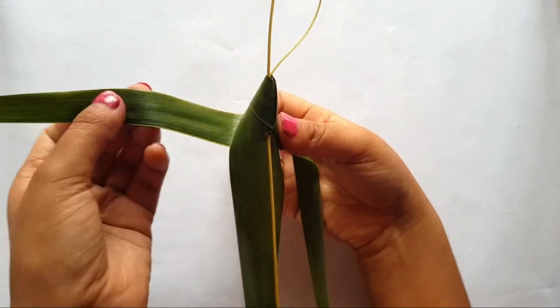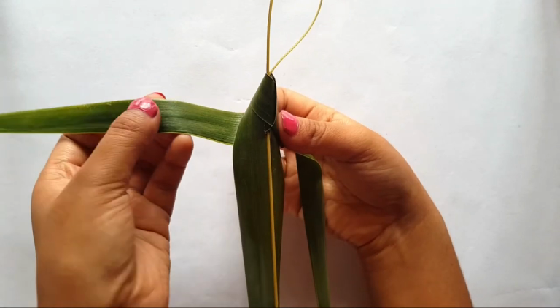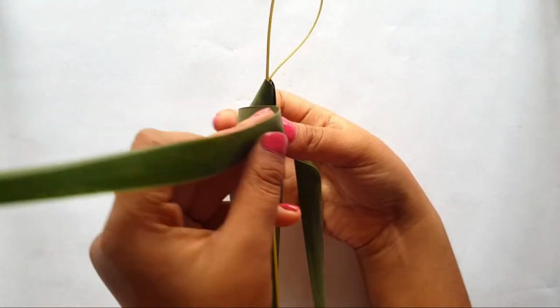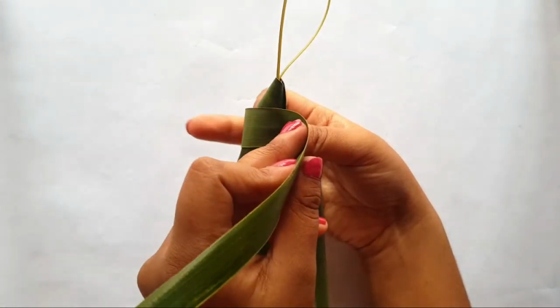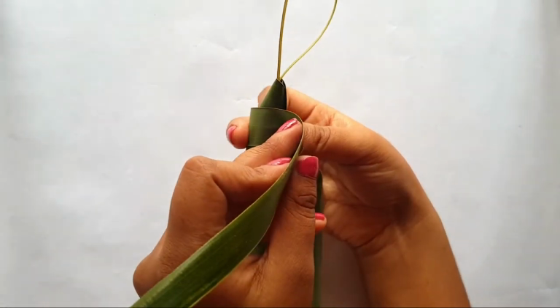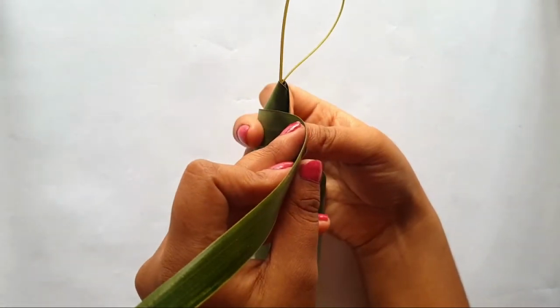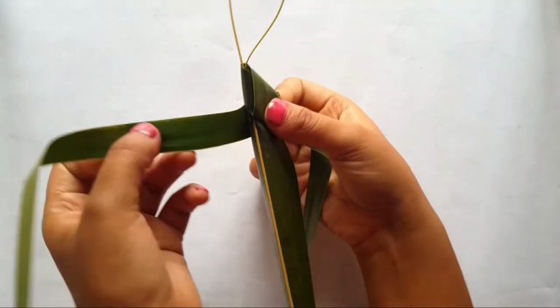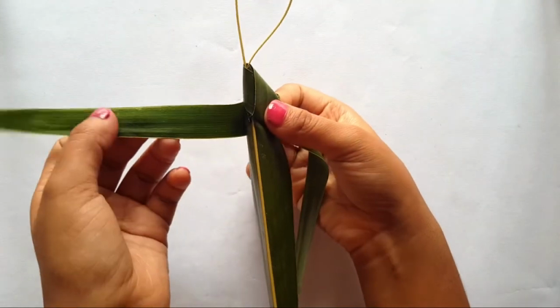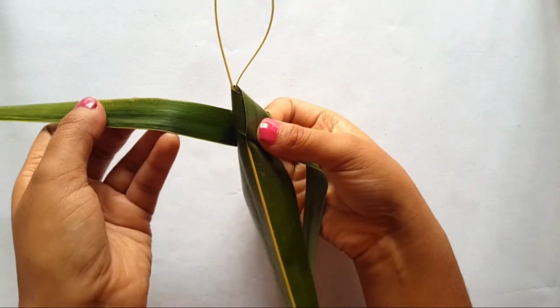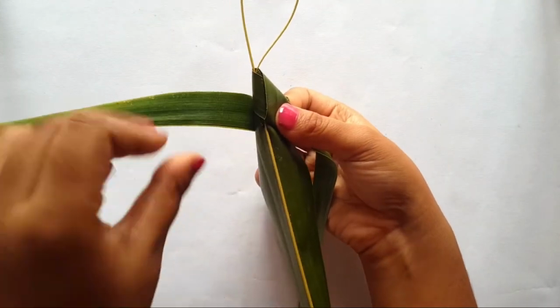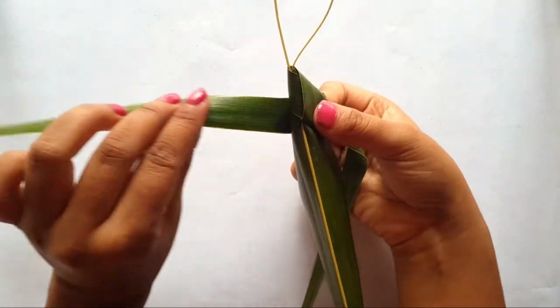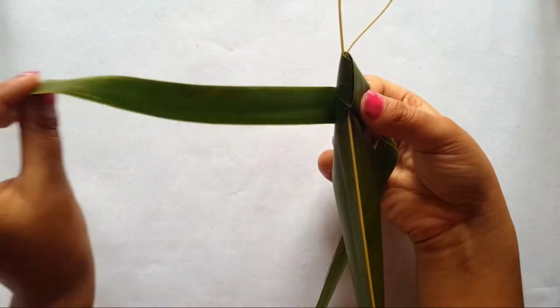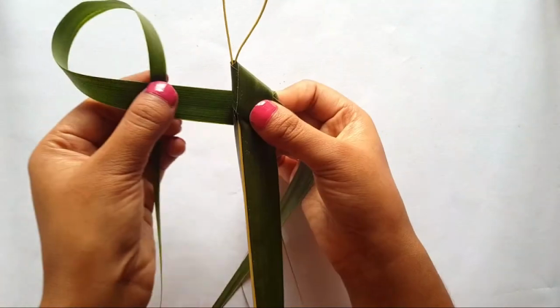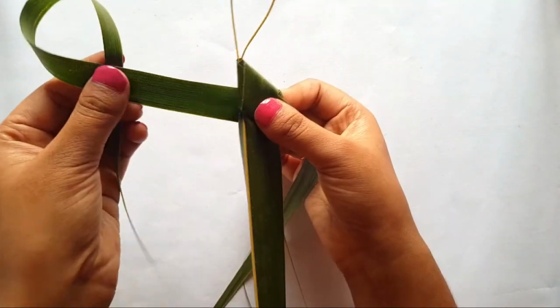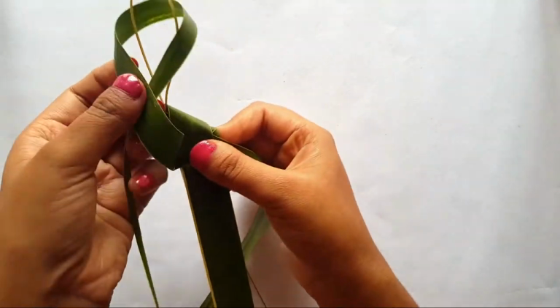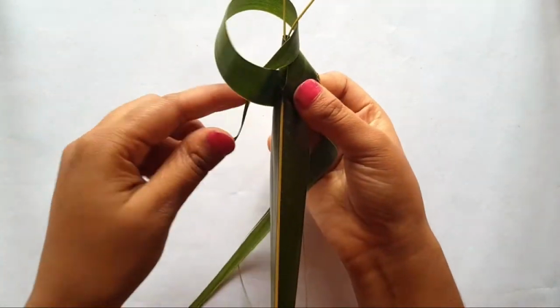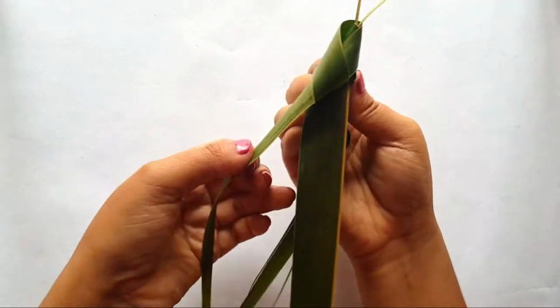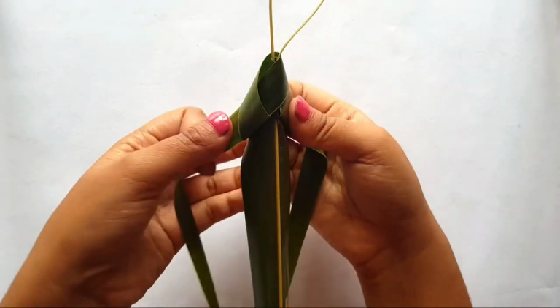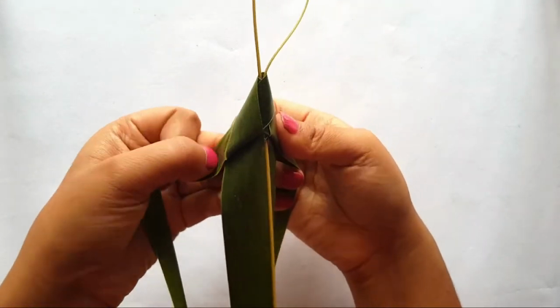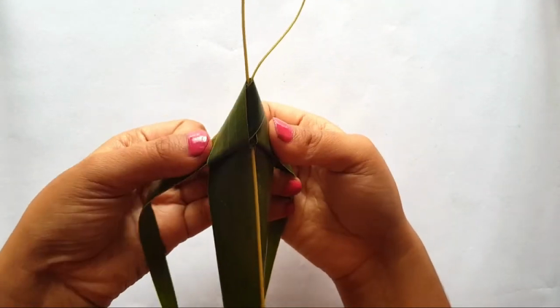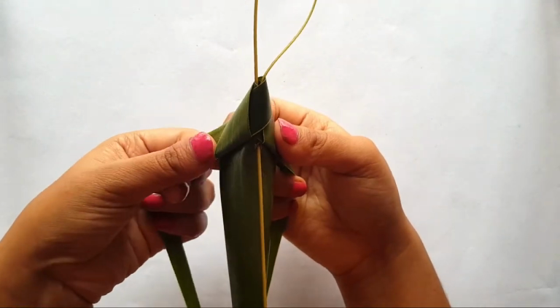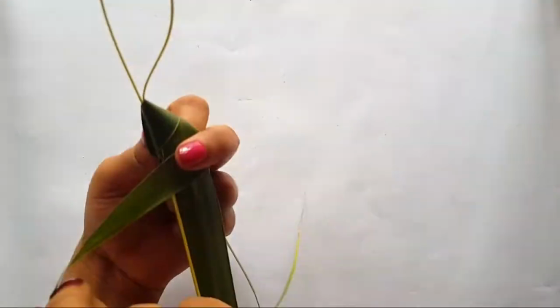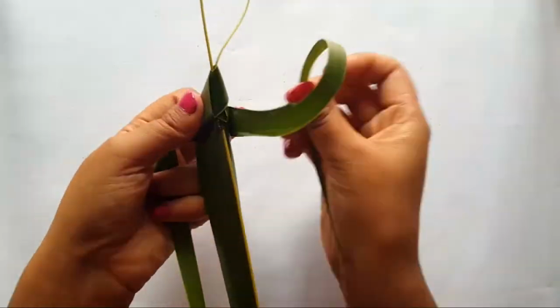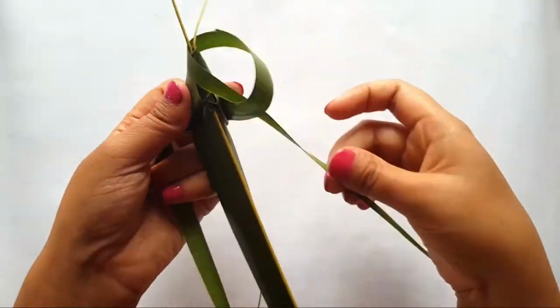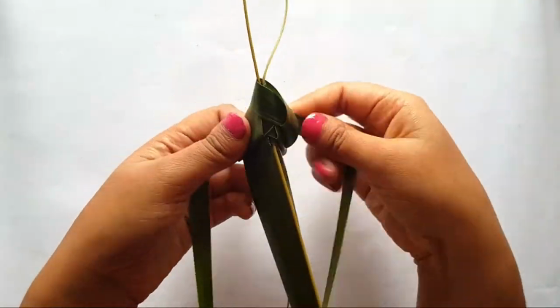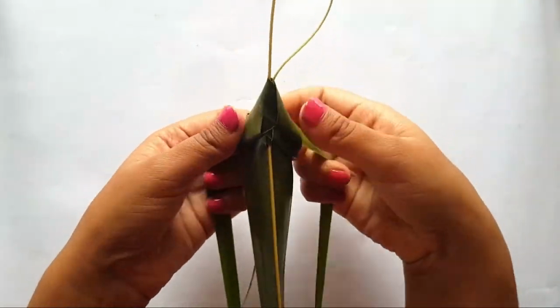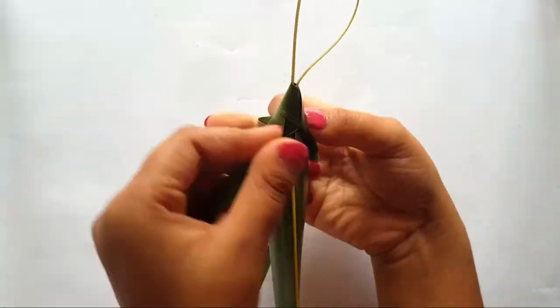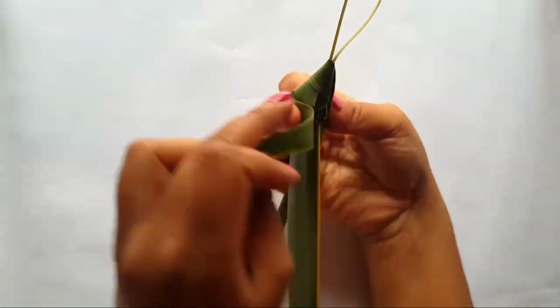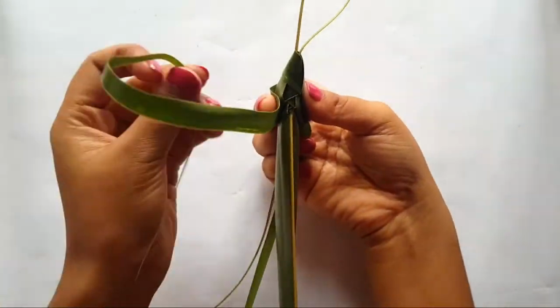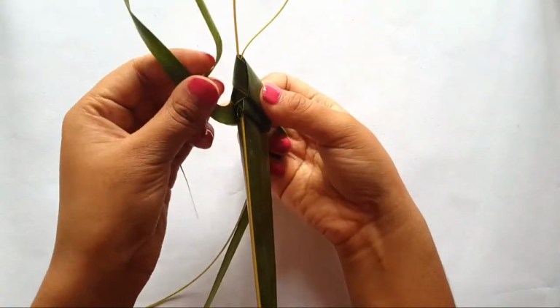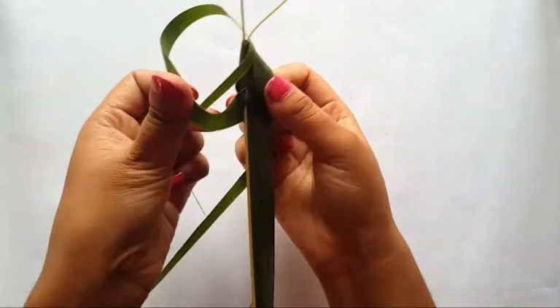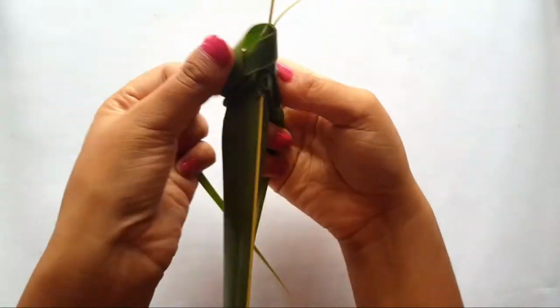That's how I can make a difficult Janurad in a very easy and quick way. Now do the process with the other side too, and then repeat the whole process for four to five layers.